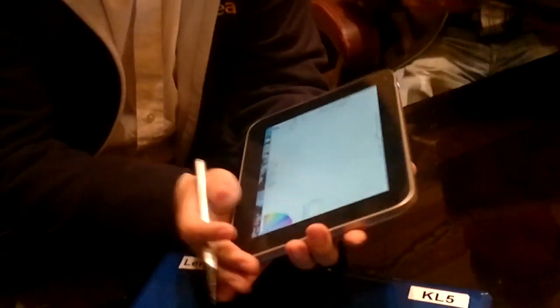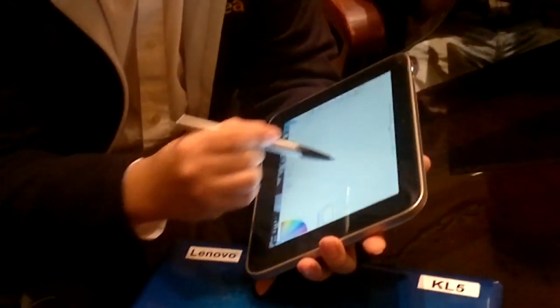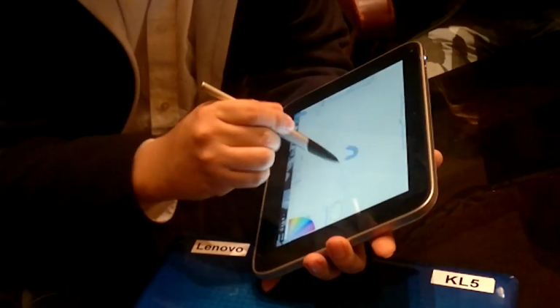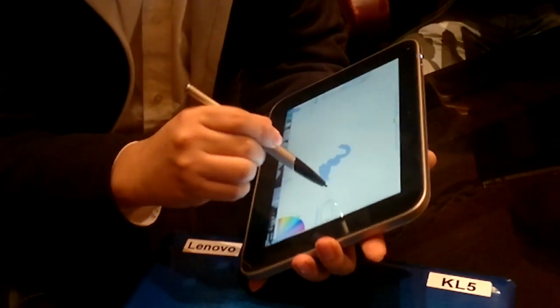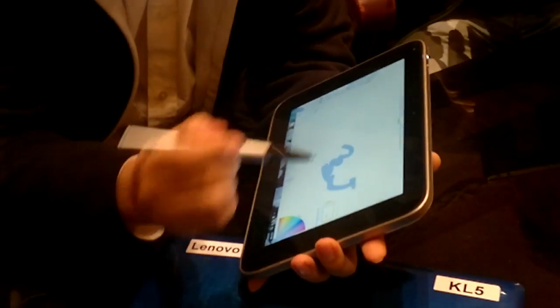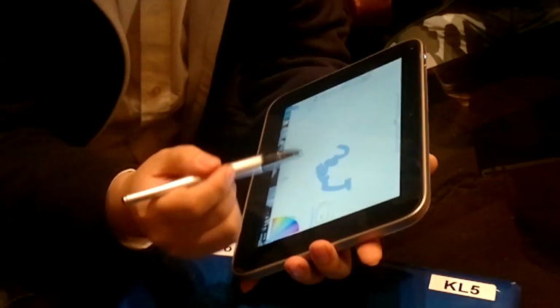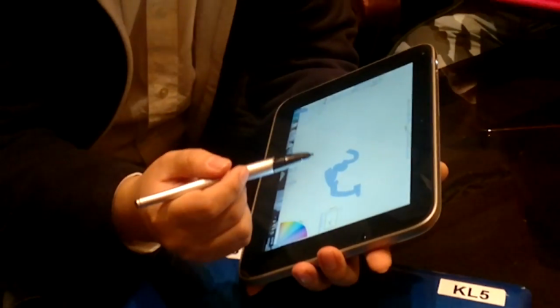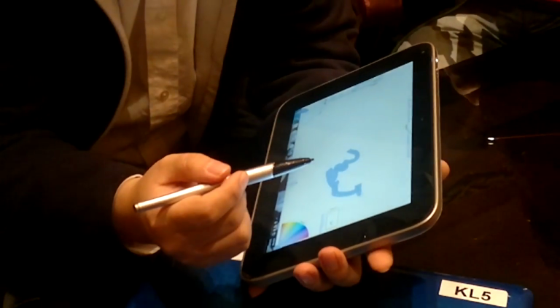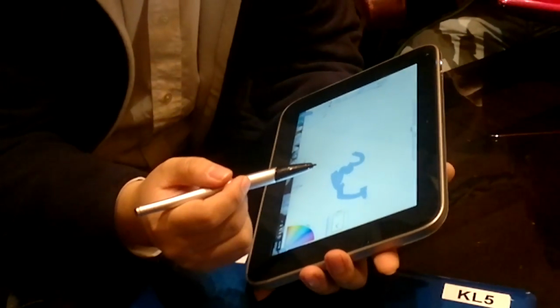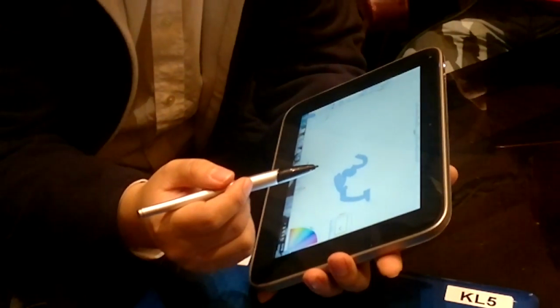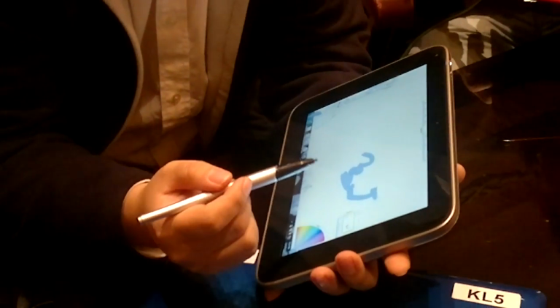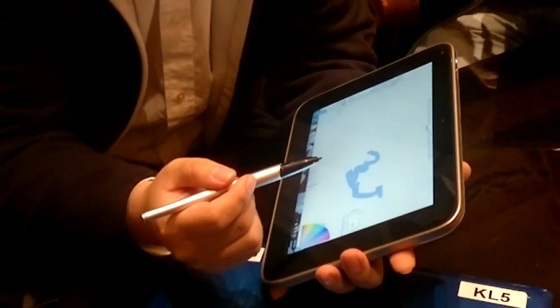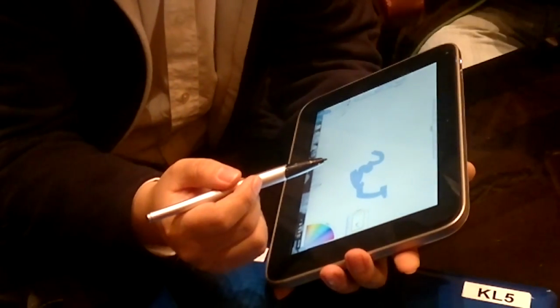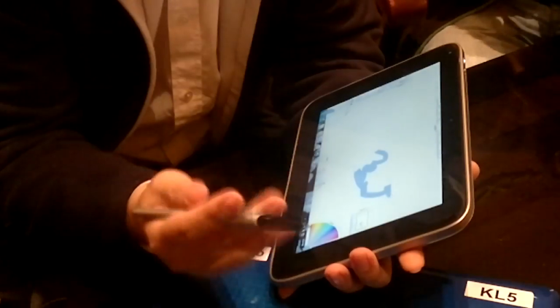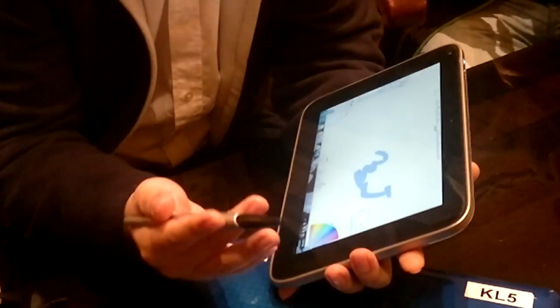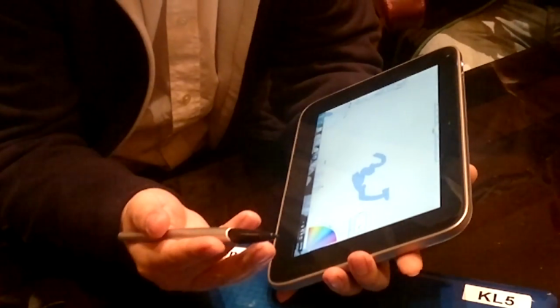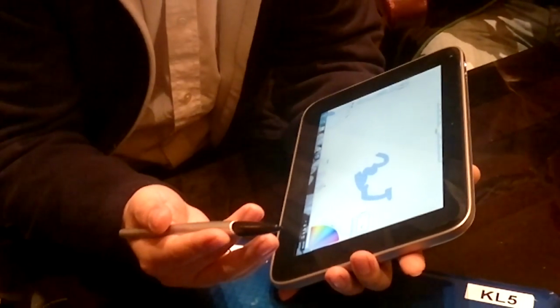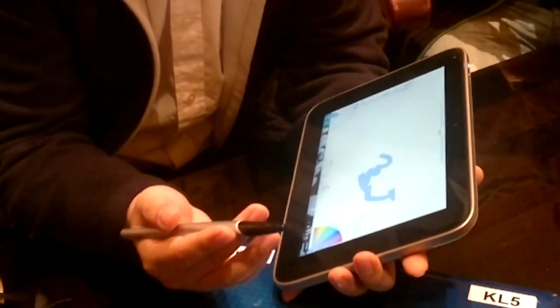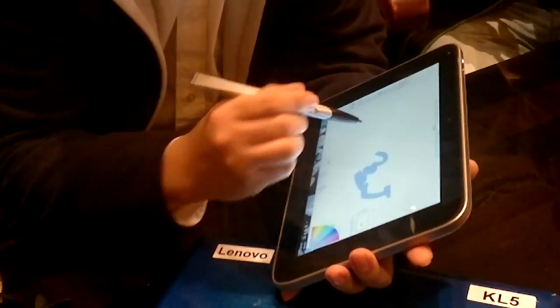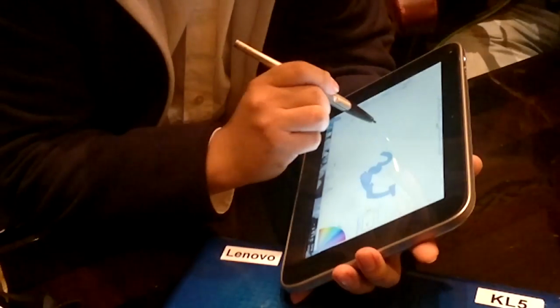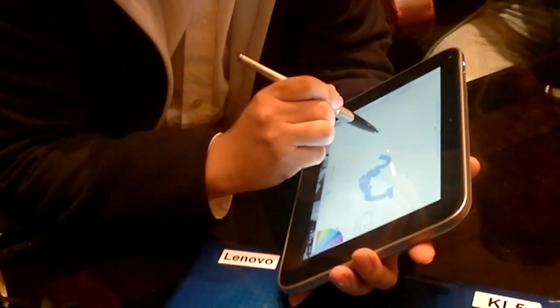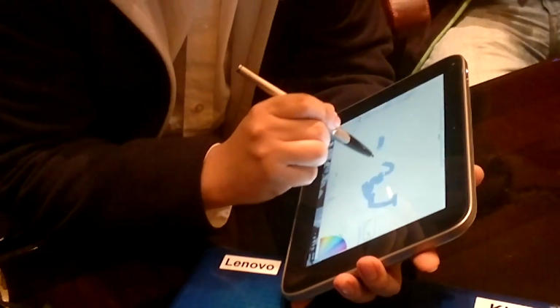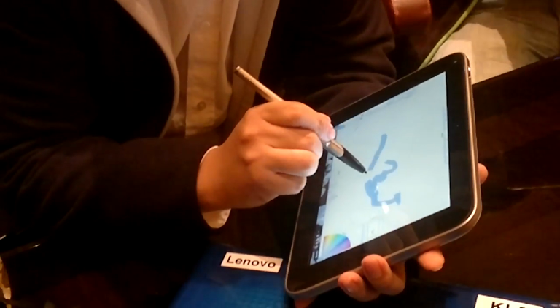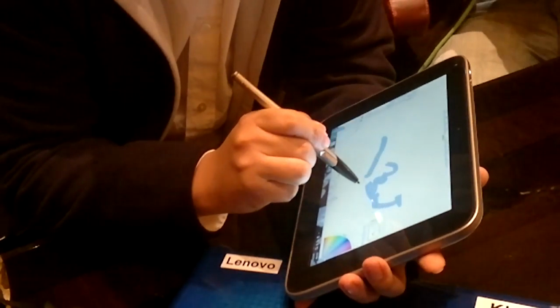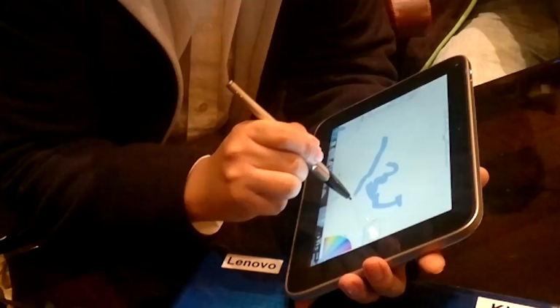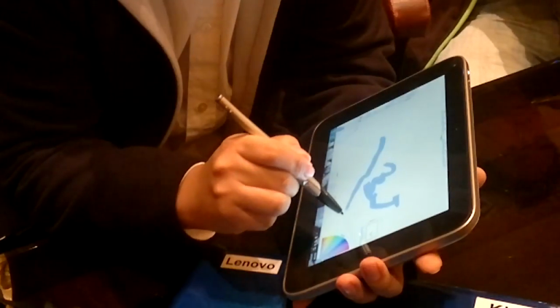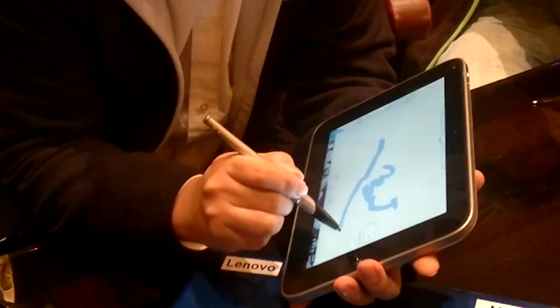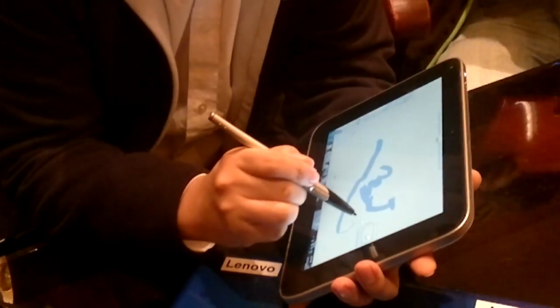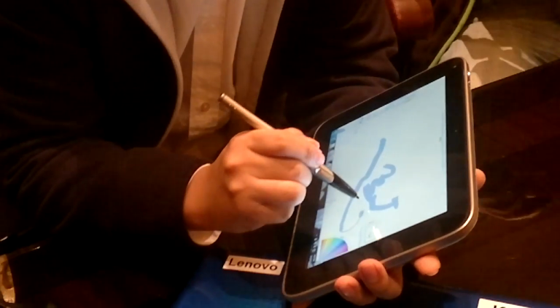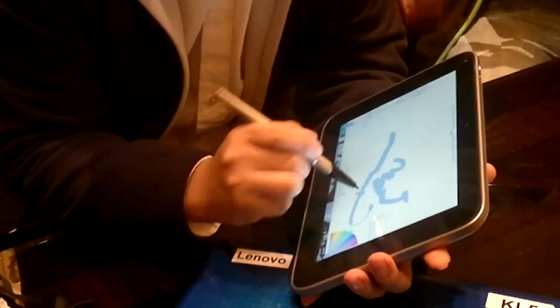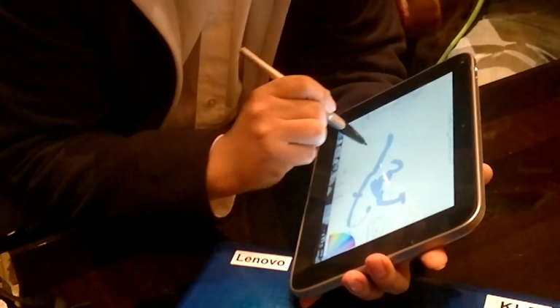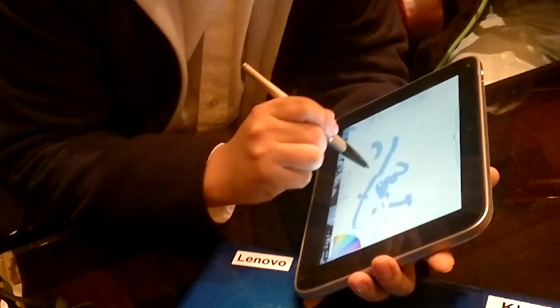That is the pen solution, and it's not just a traditional digitizer solution. We also have pressure sensitivity — pressure testing.